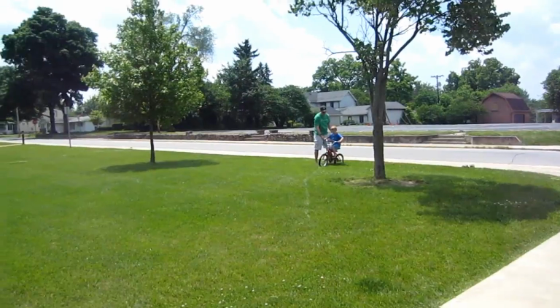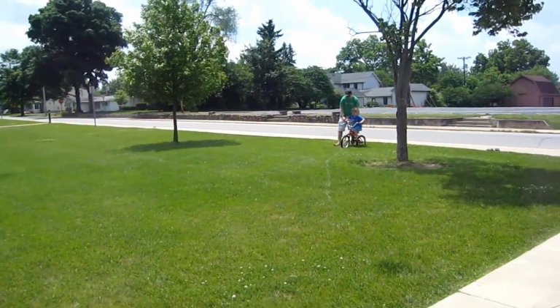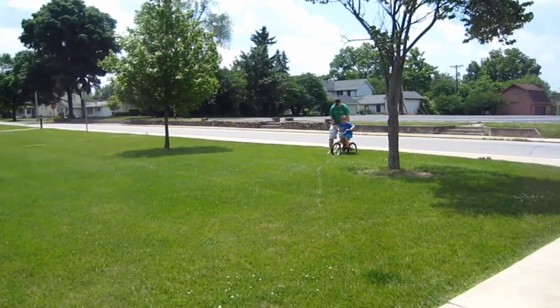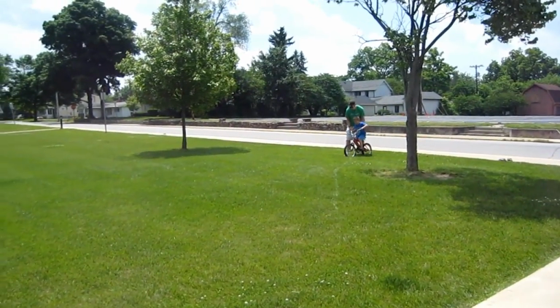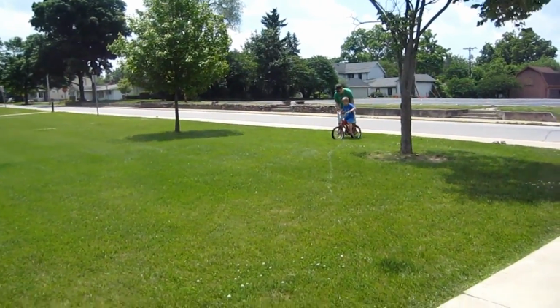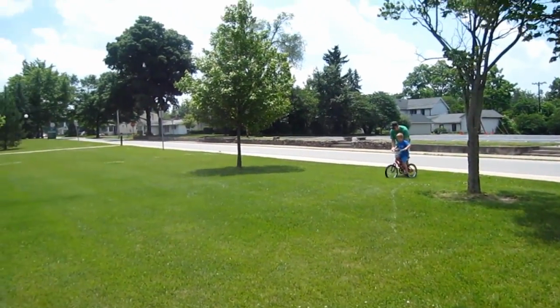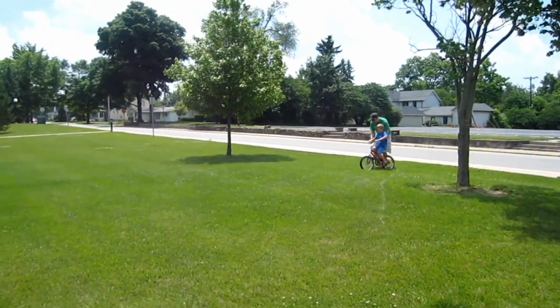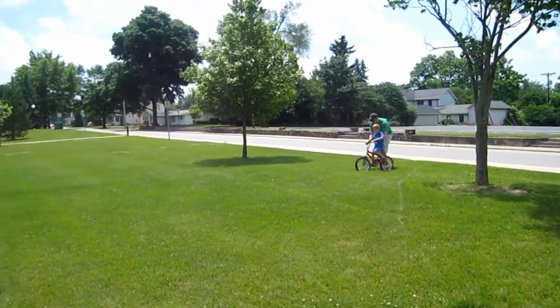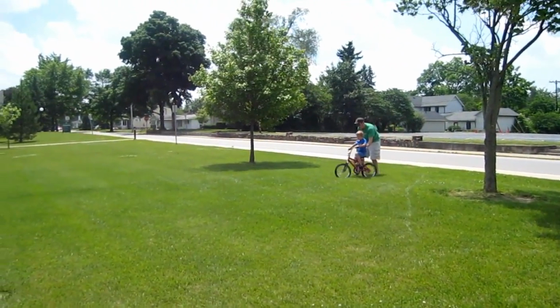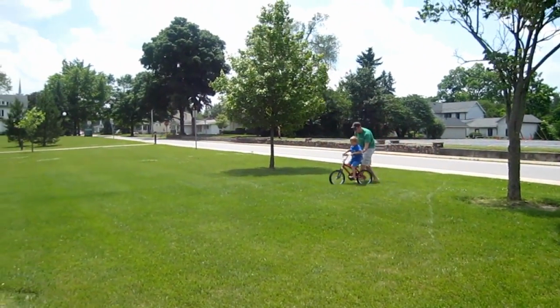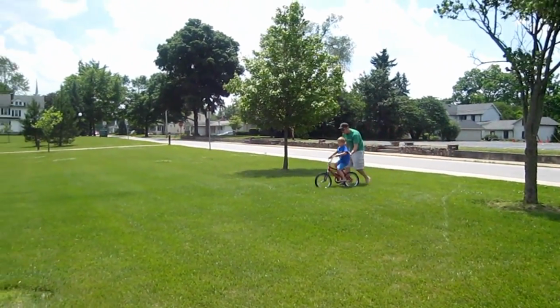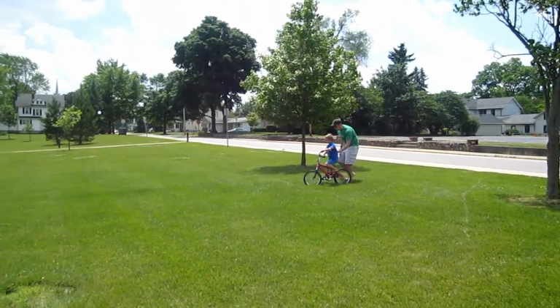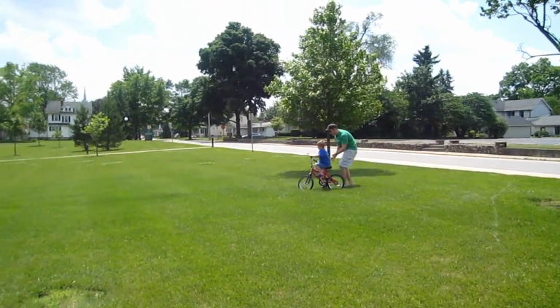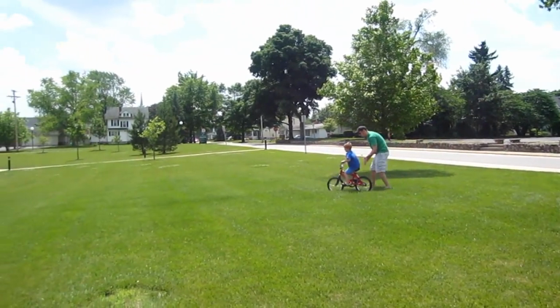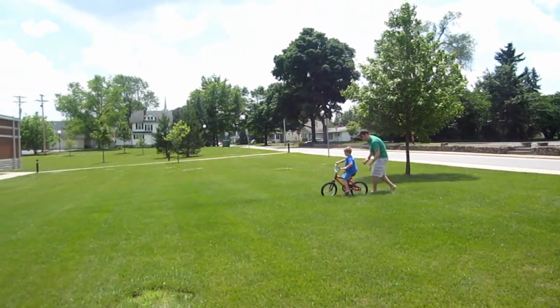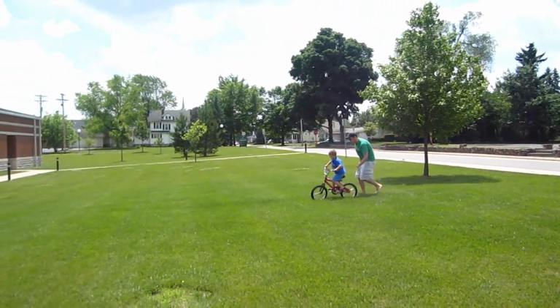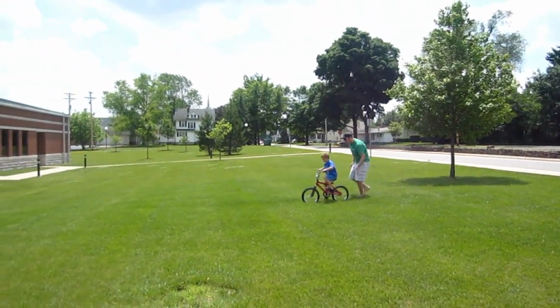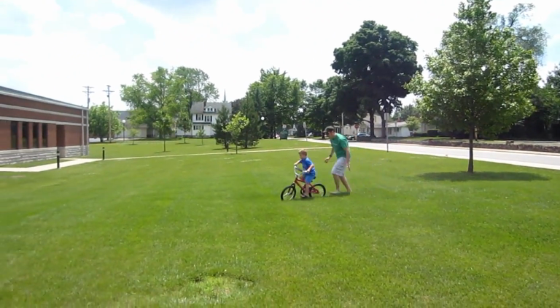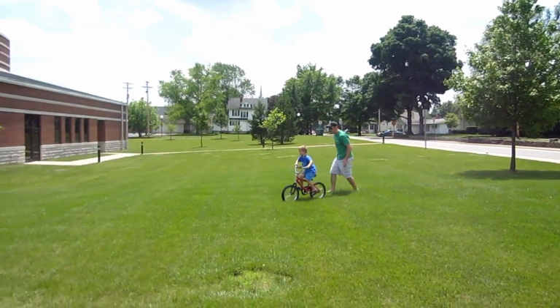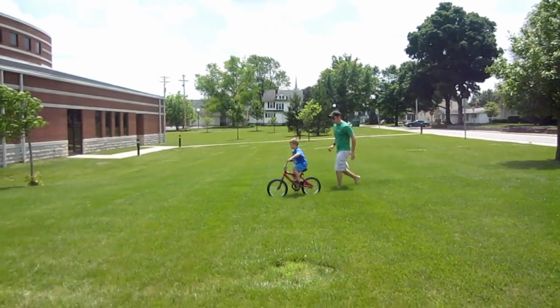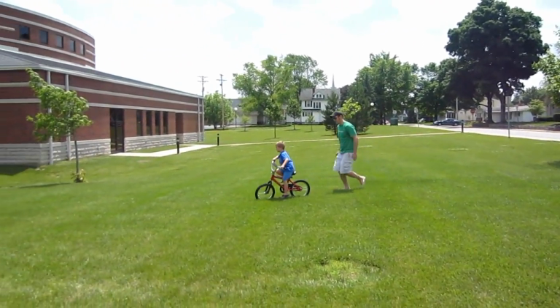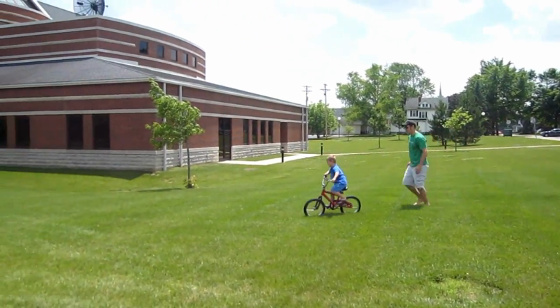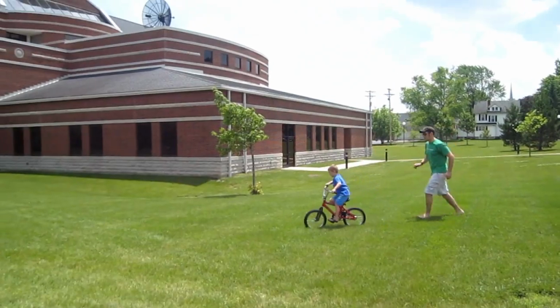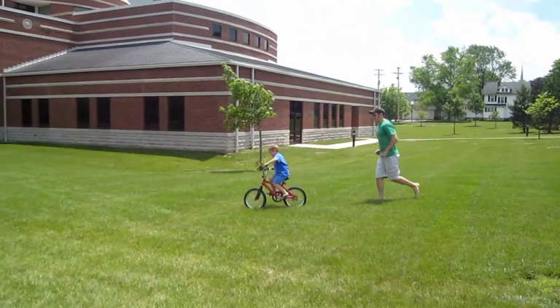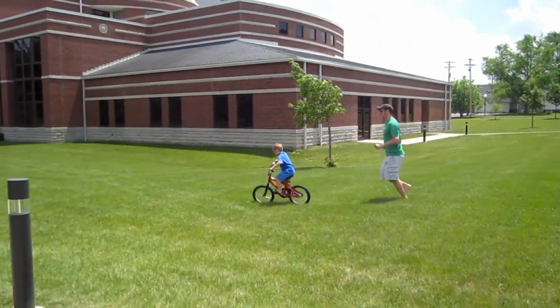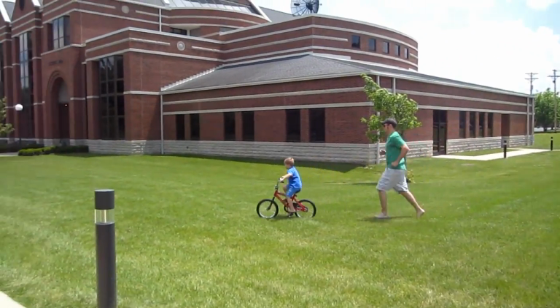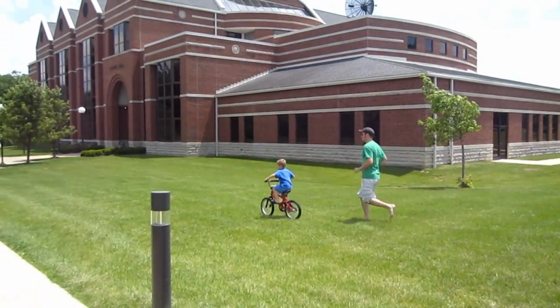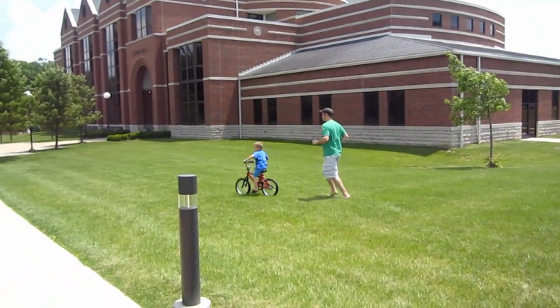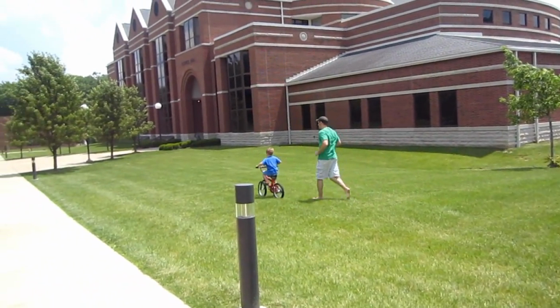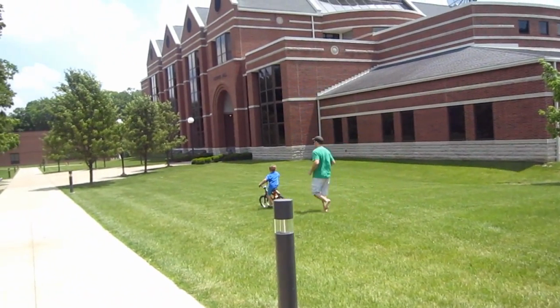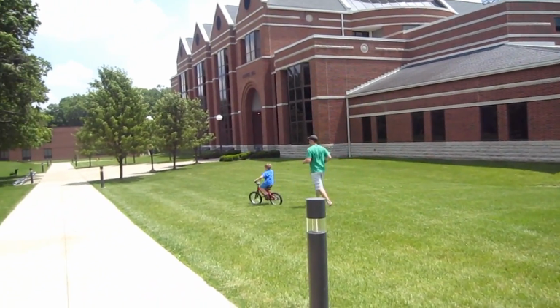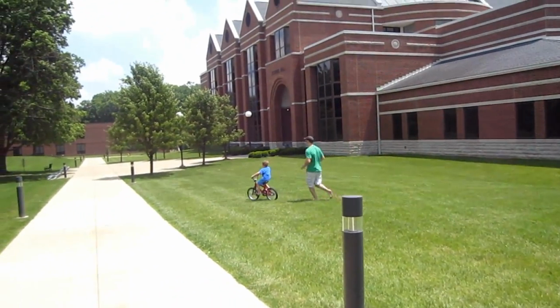Here goes Cody, second time around with learning how to ride without training wheels. He already went down this grass hill — there he goes all by himself. Look at him go by himself! Keep it upright. Good job buddy!